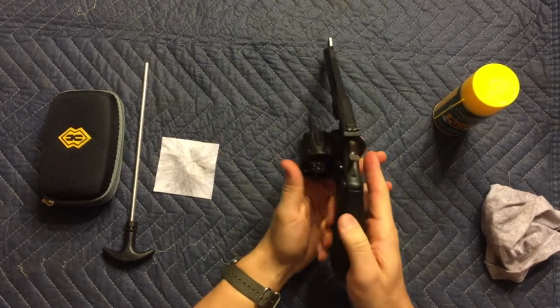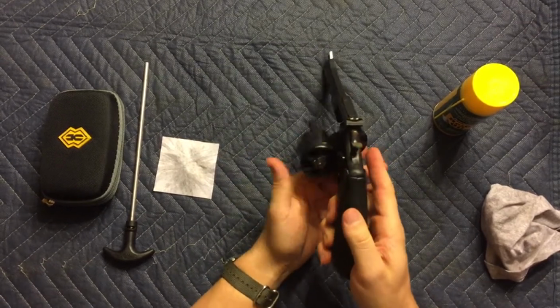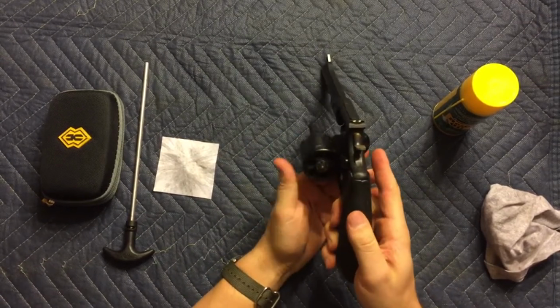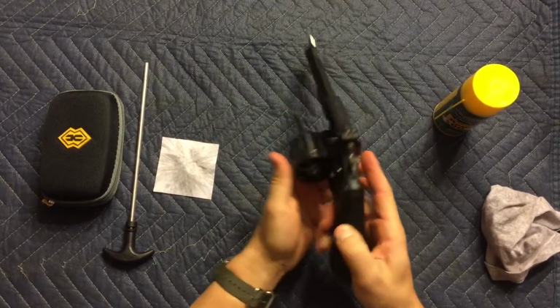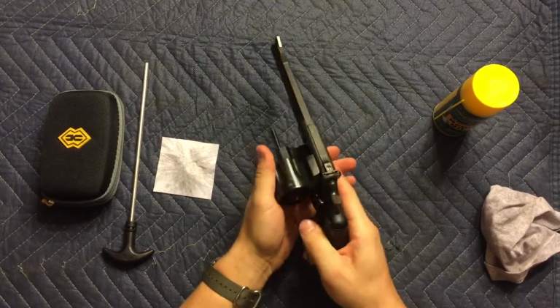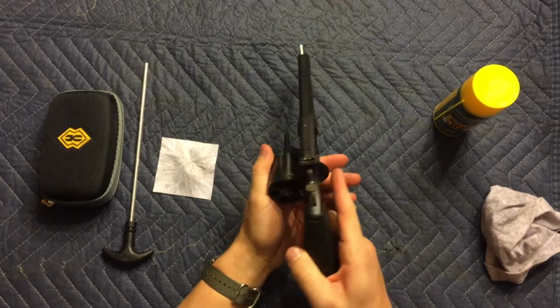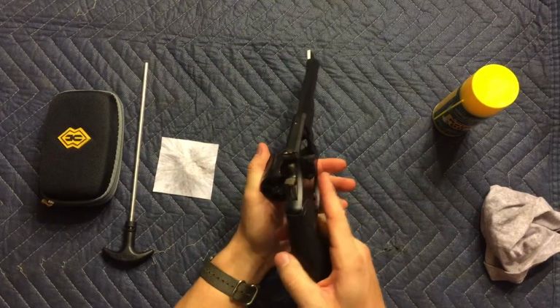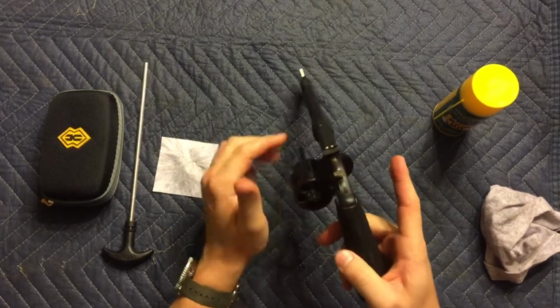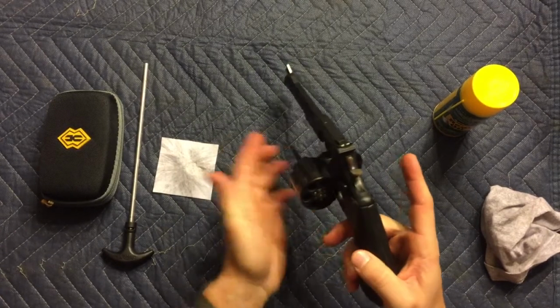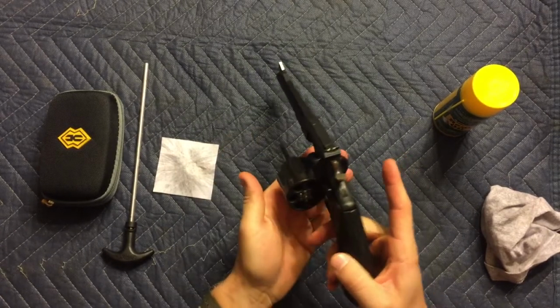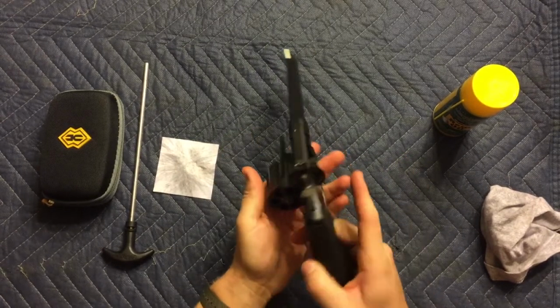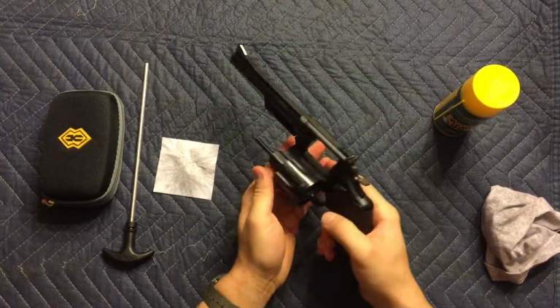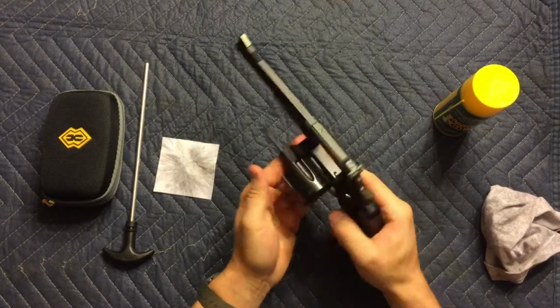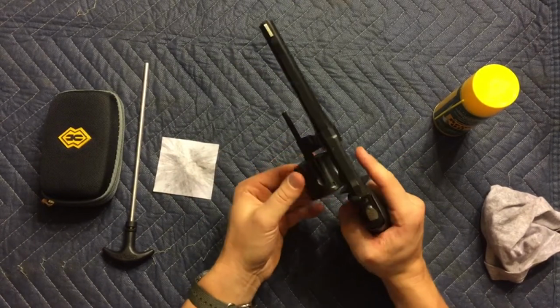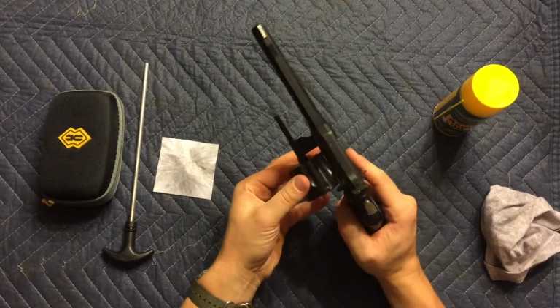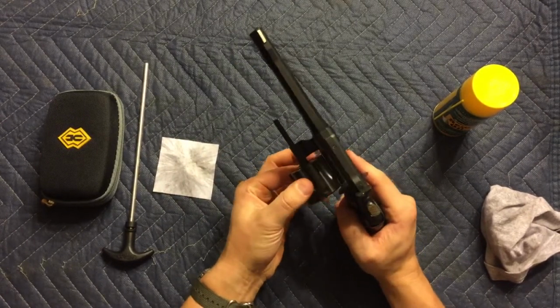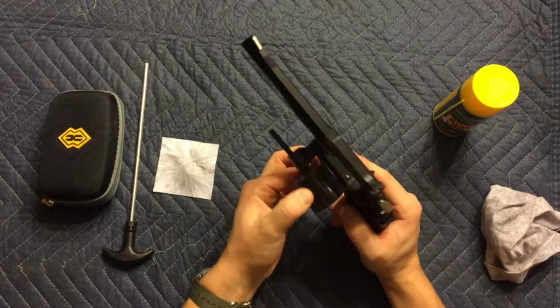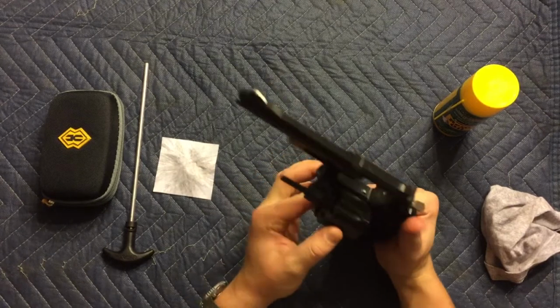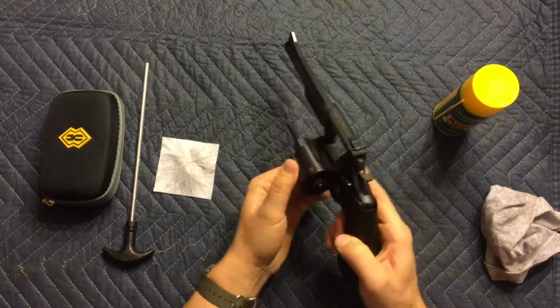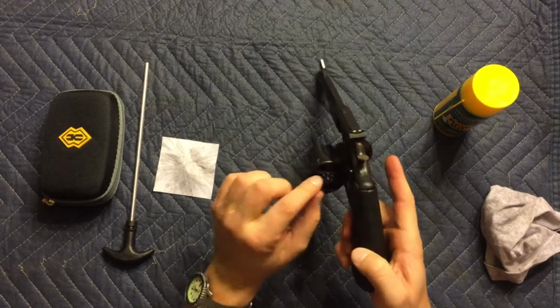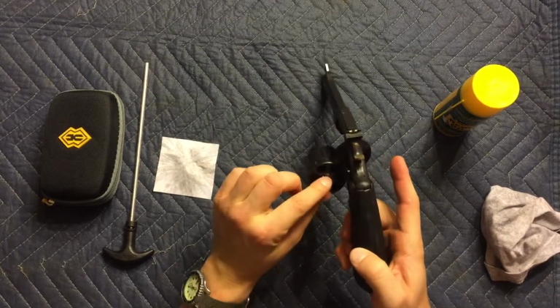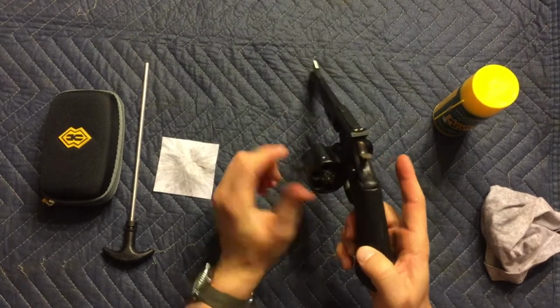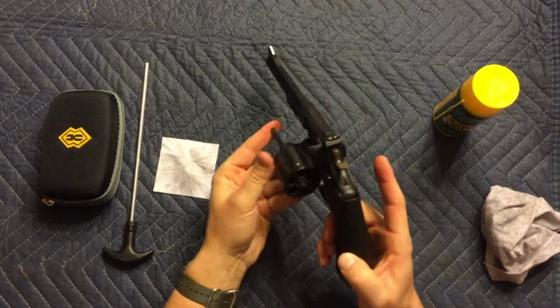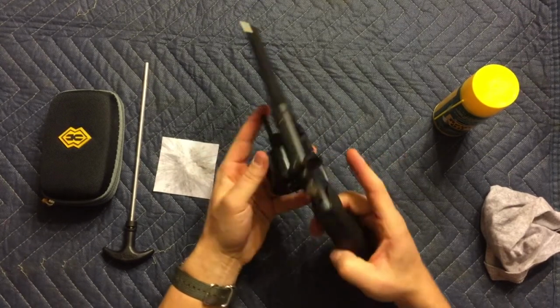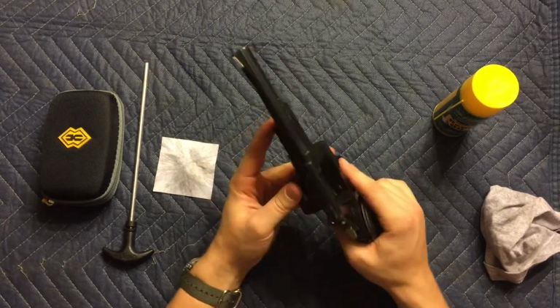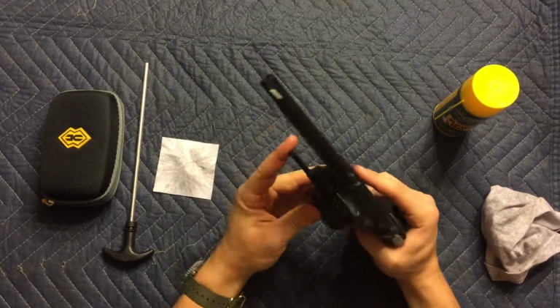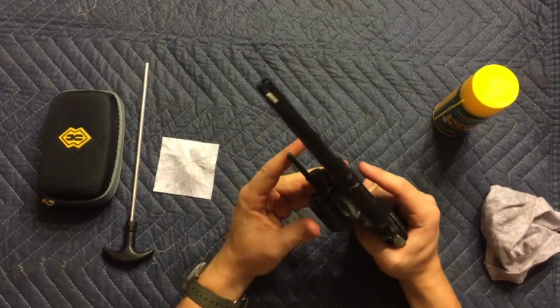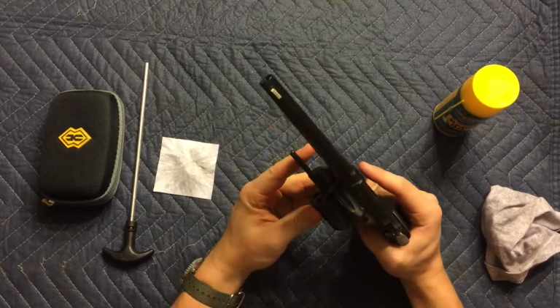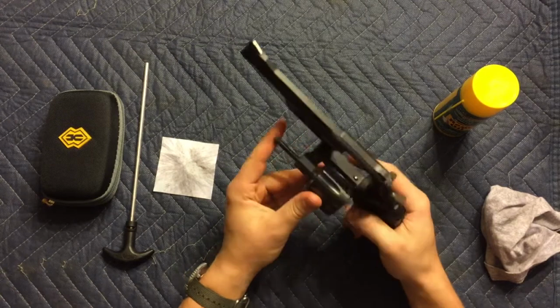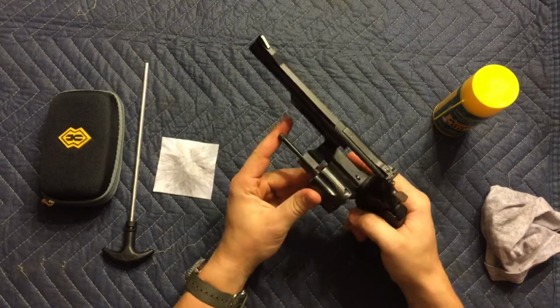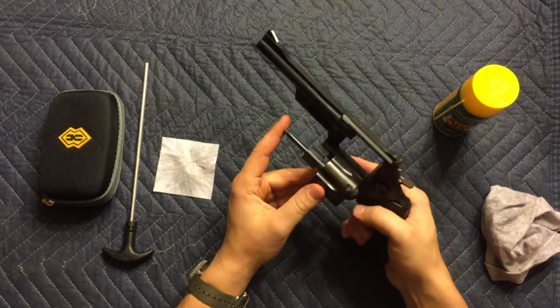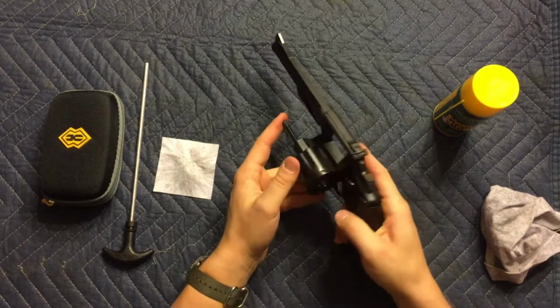You can see it's empty. Make sure there aren't any rounds stuck in the barrel — you can see that is empty as well. You can remove the side plate with tools and pop that off if you need to, but it's really not necessary unless you need a full deep cleaning.